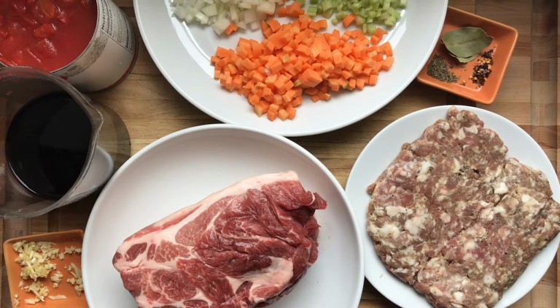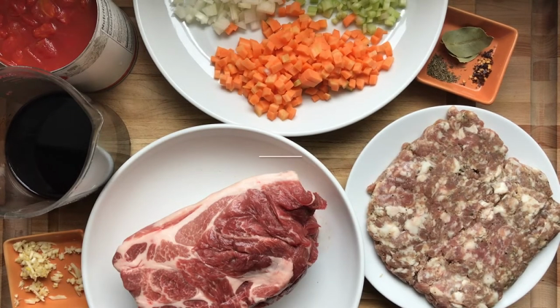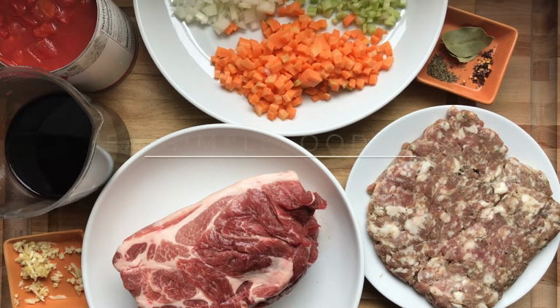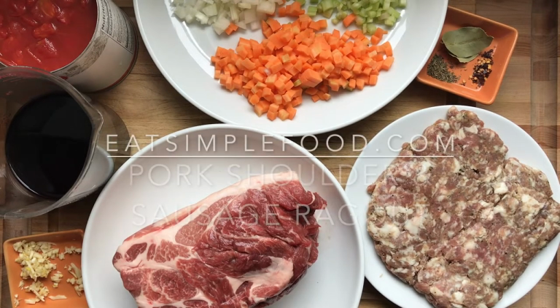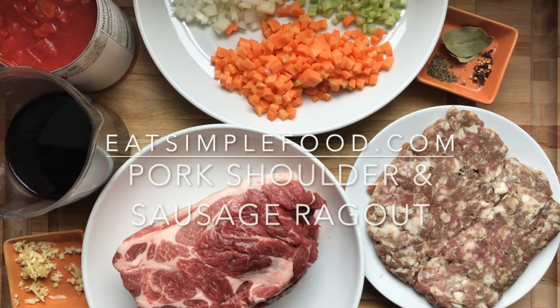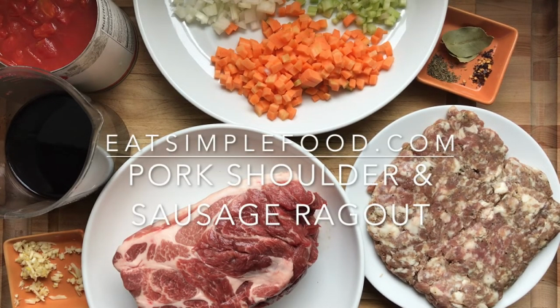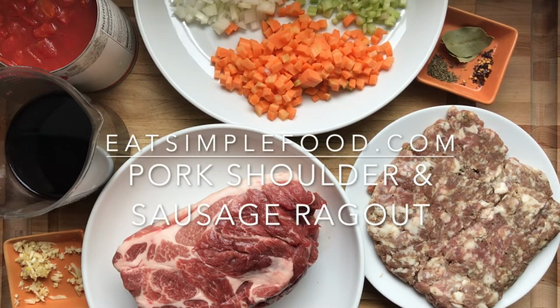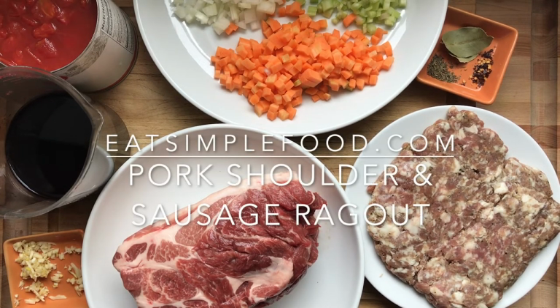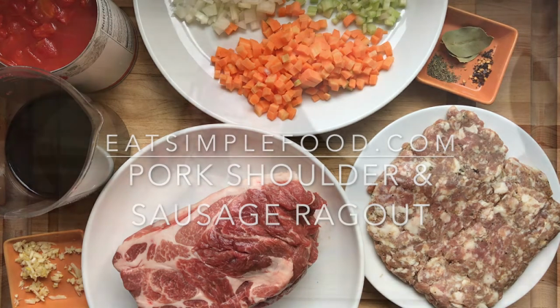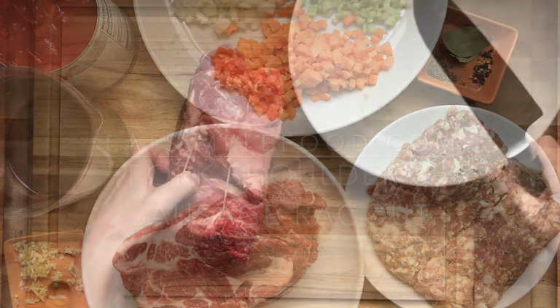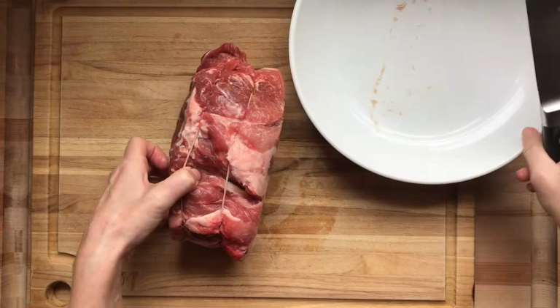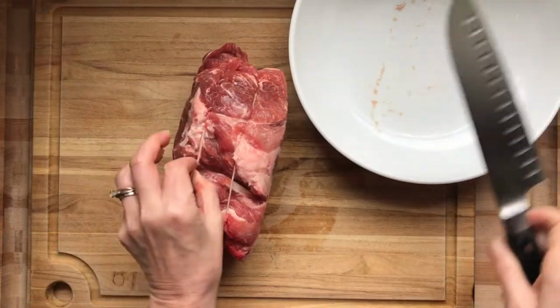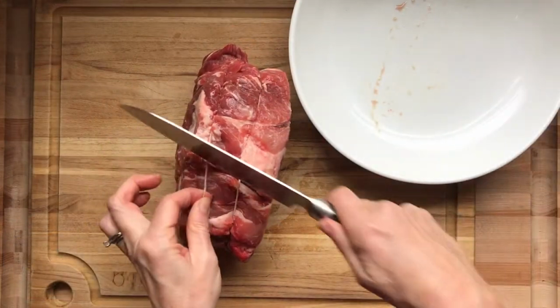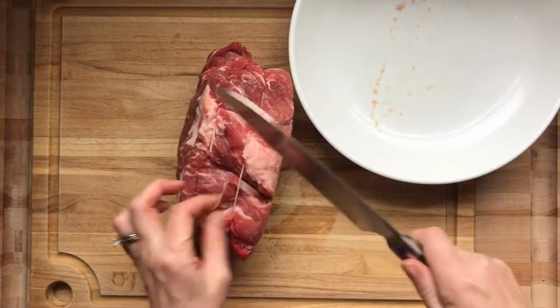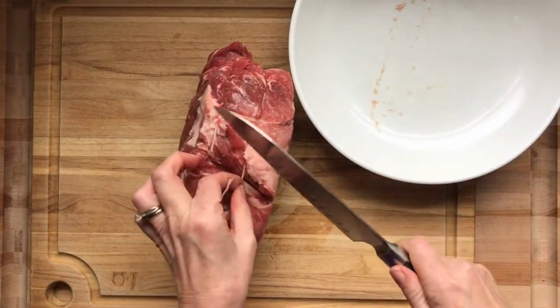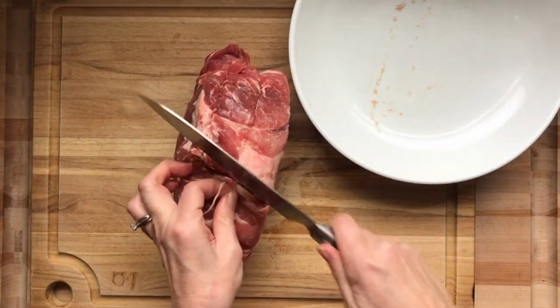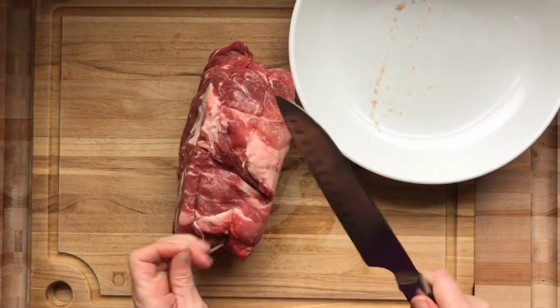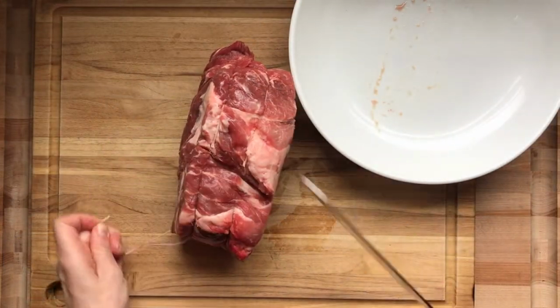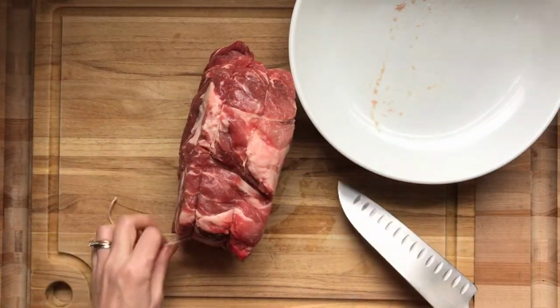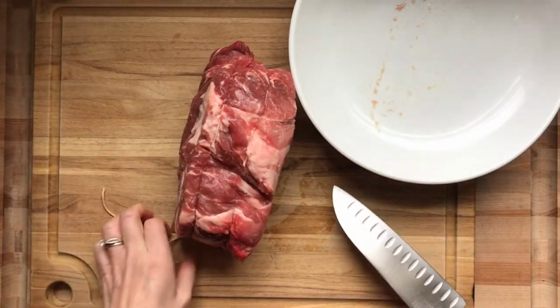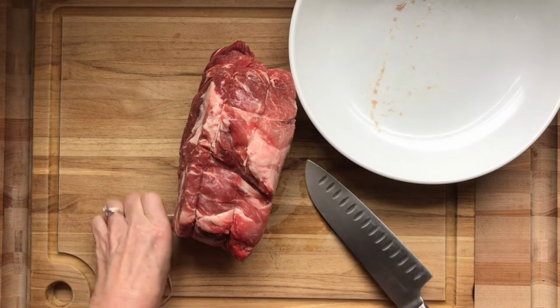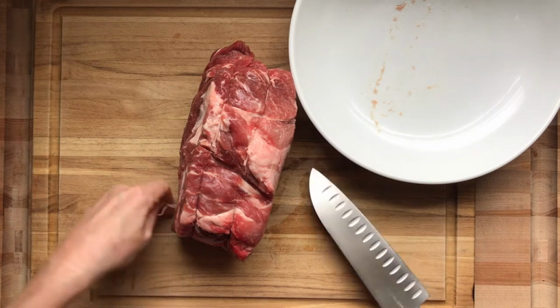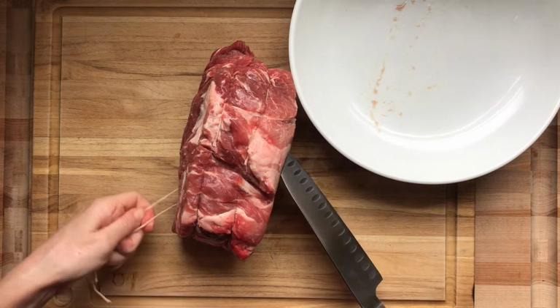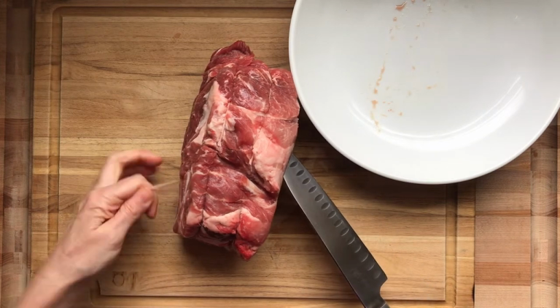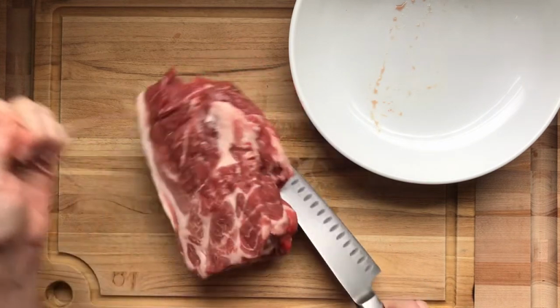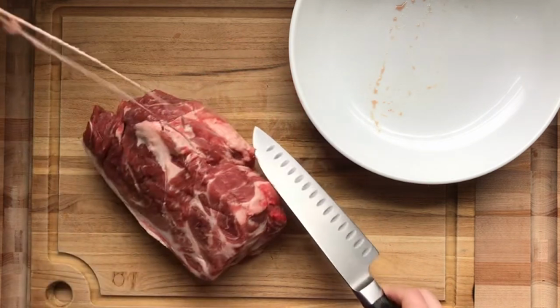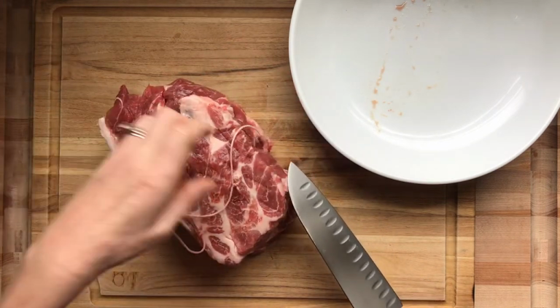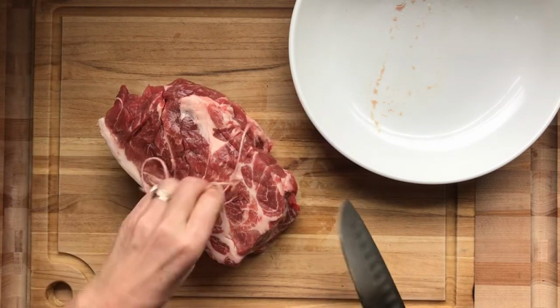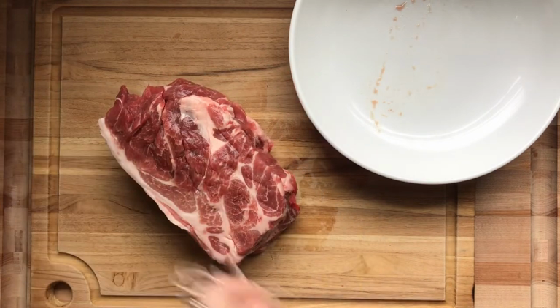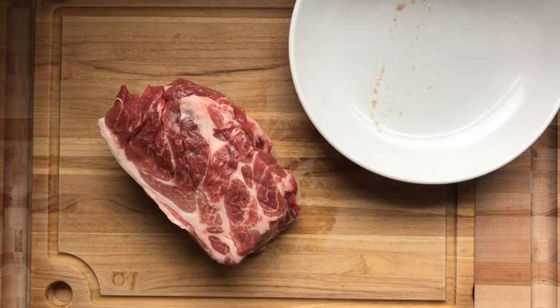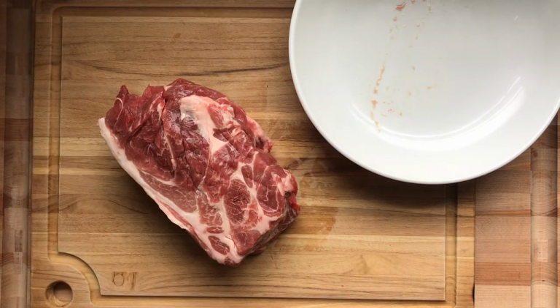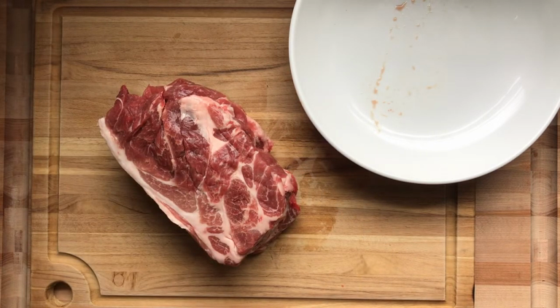This is a pork shoulder and sausage ragu, and it's a pretty technical recipe, so definitely don't do this if you're in a time crunch. Do this if you're trying to learn something. This recipe is absolutely mind-blowing.